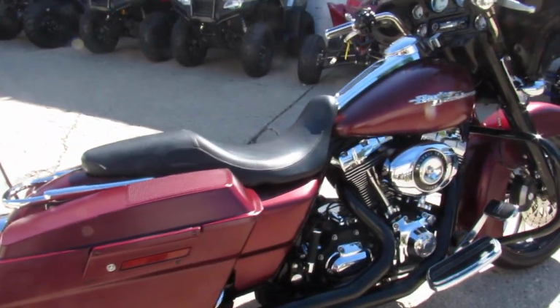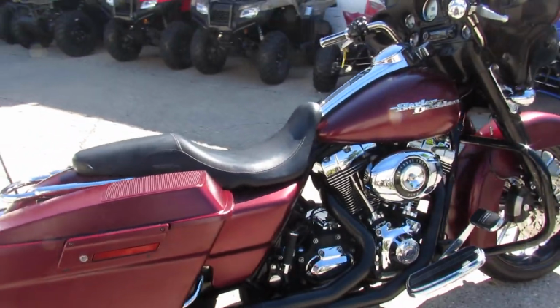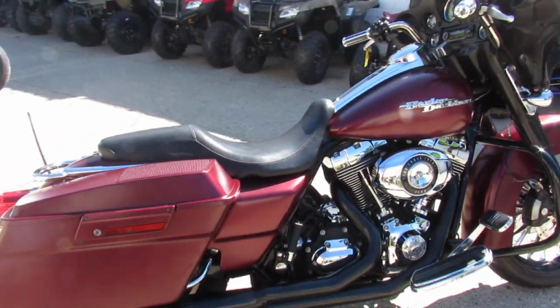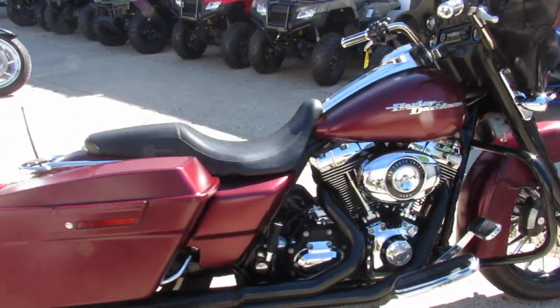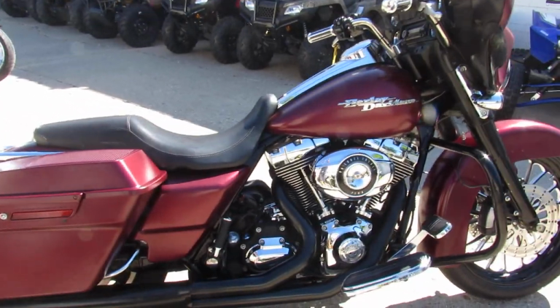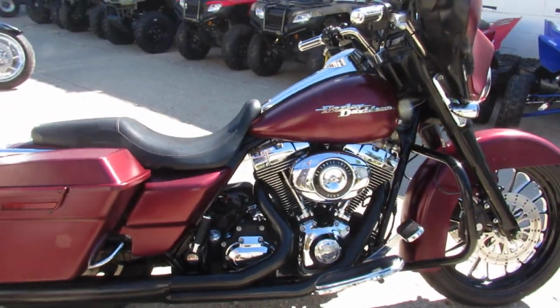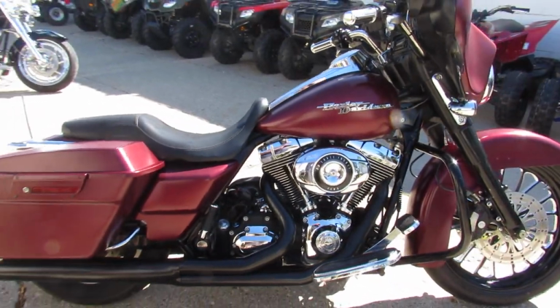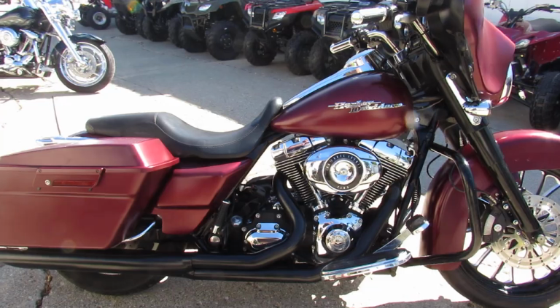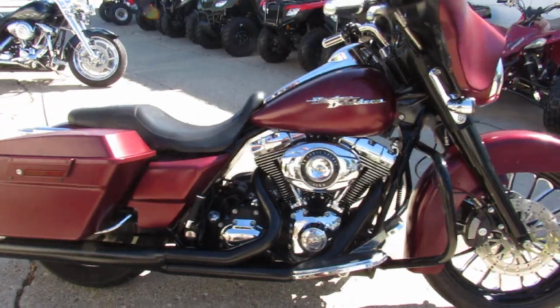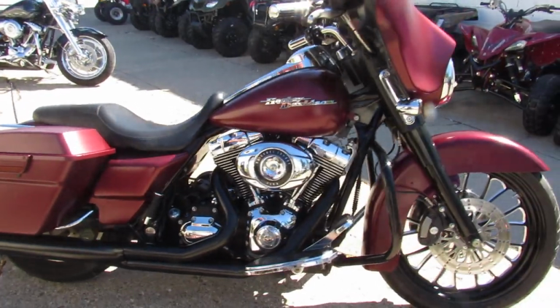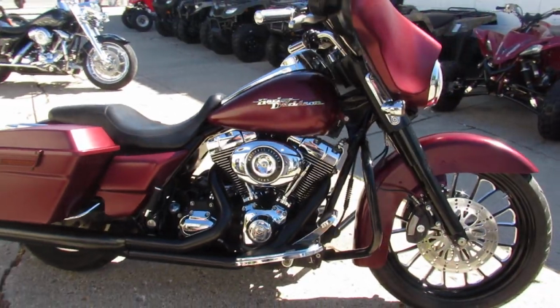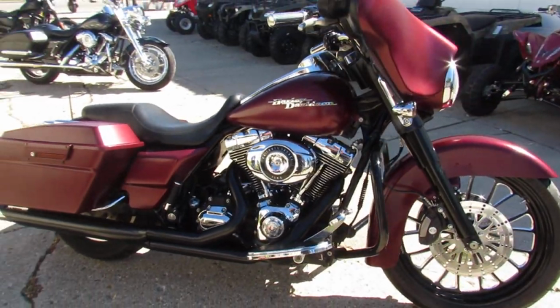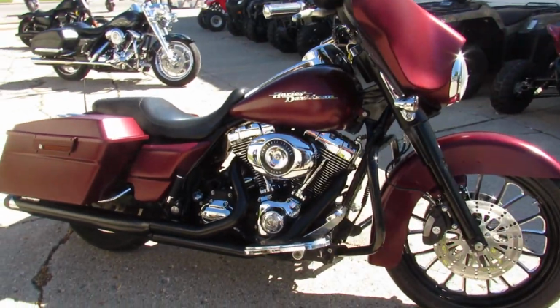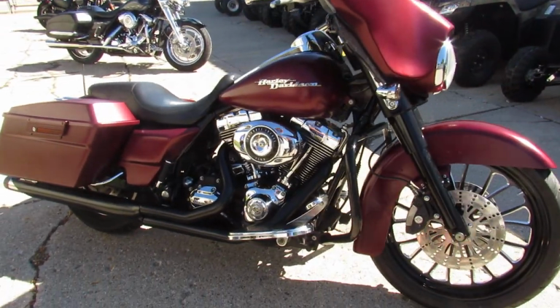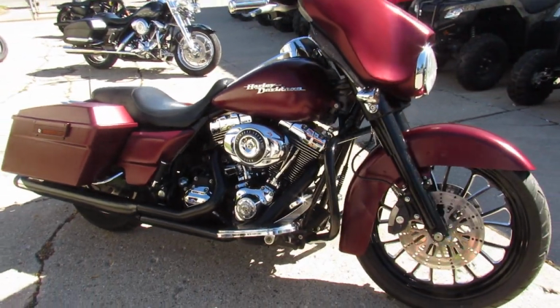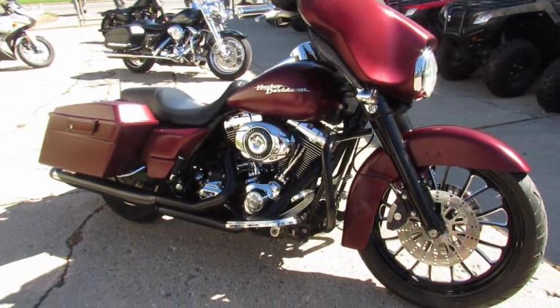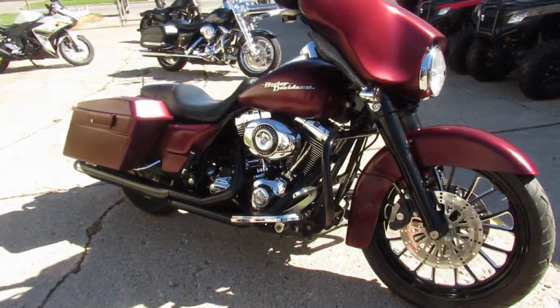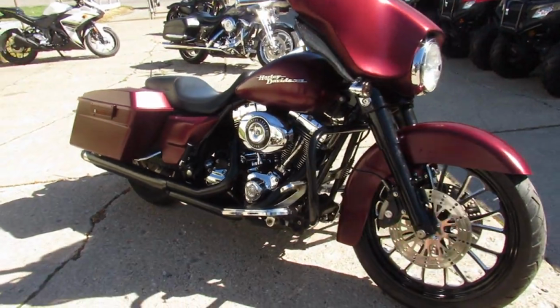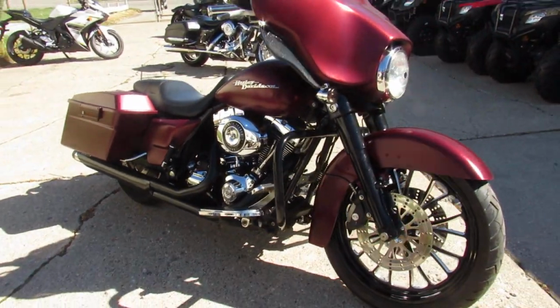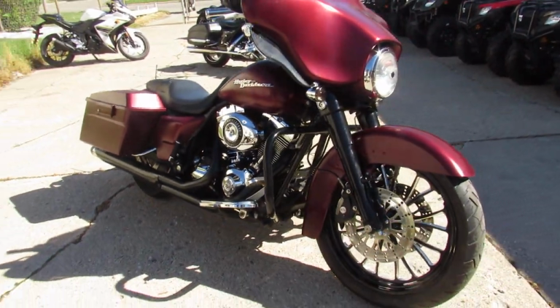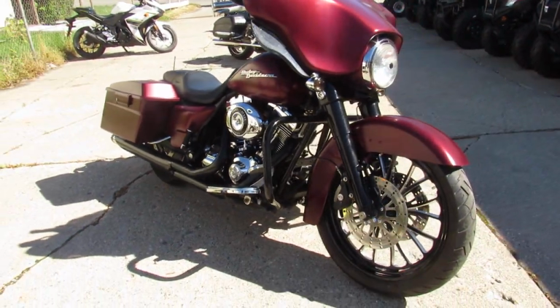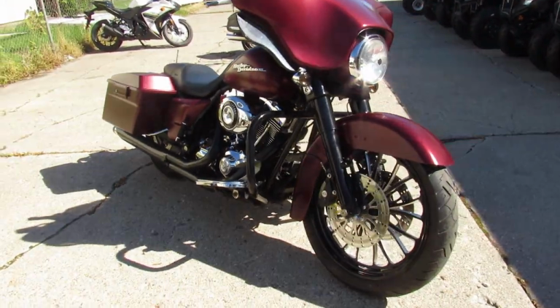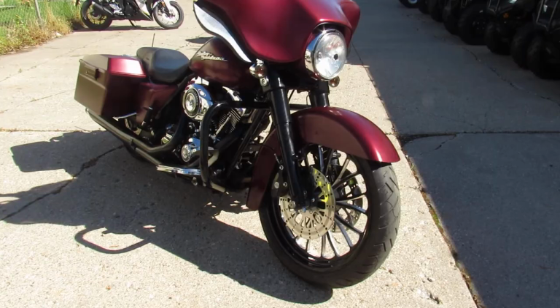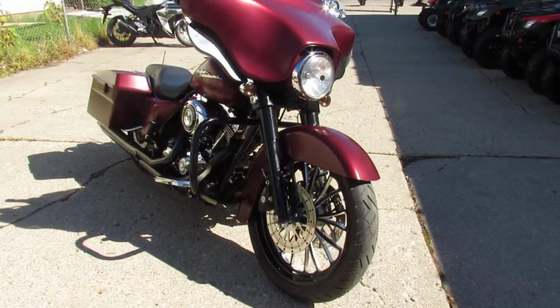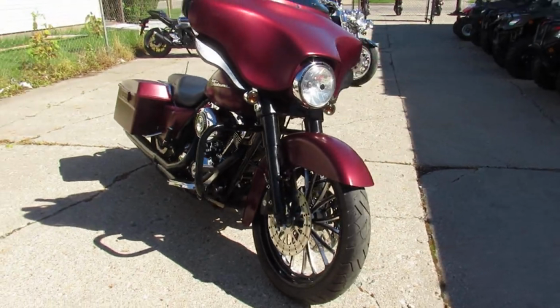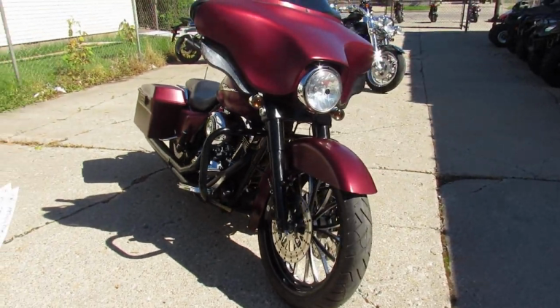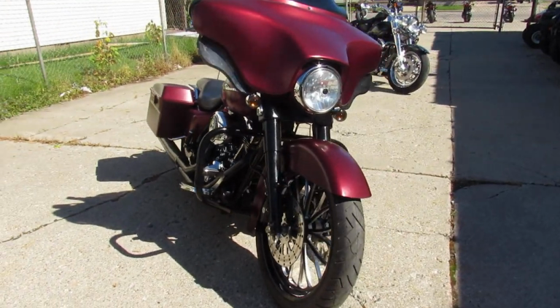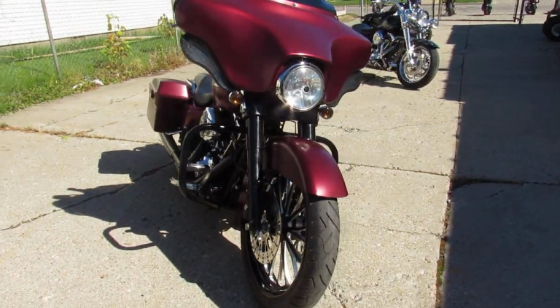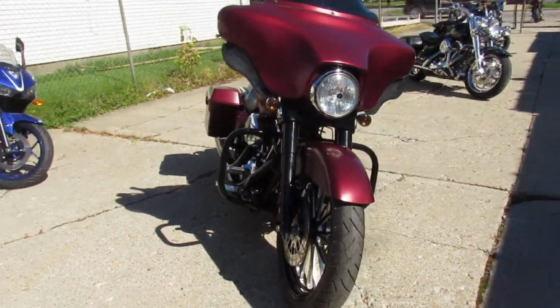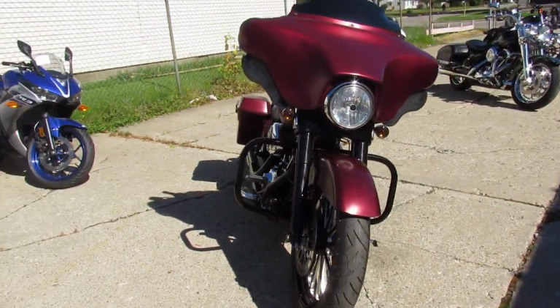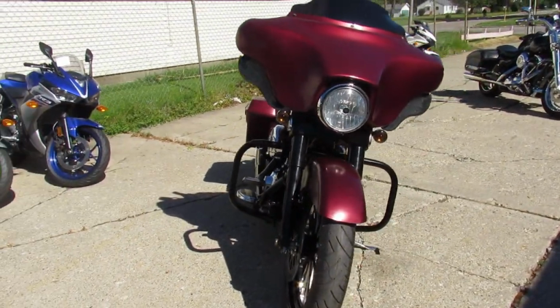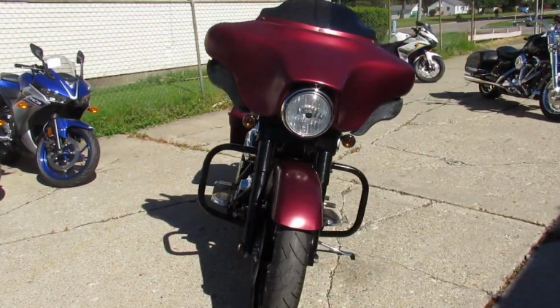It's got the Willie G covers, speakers in the saddlebags, two-into-one exhaust, which make these Street Glides come to life, great bike for the money, 2008 Street Glide, $11,900.